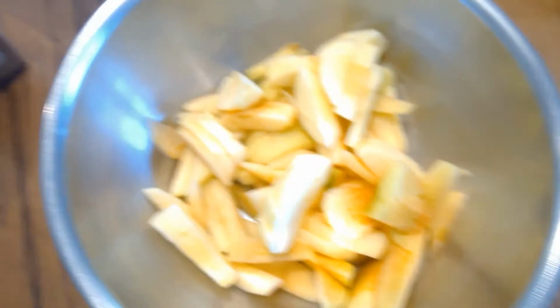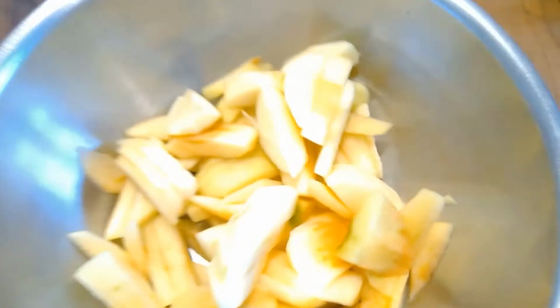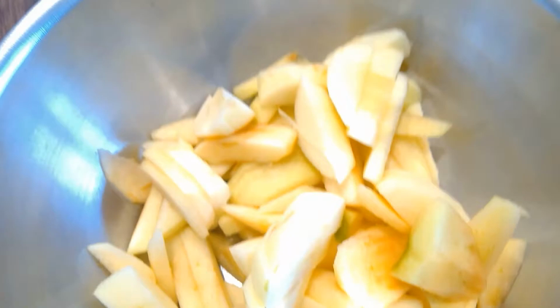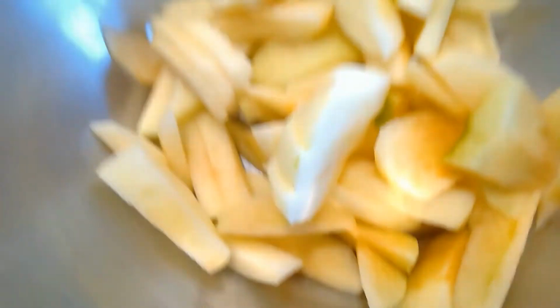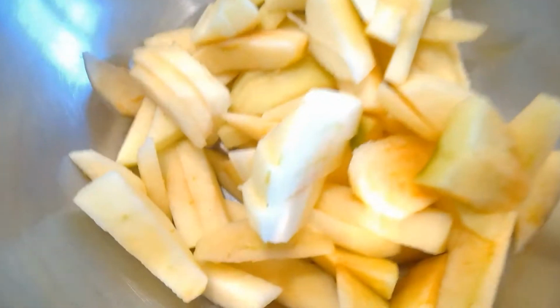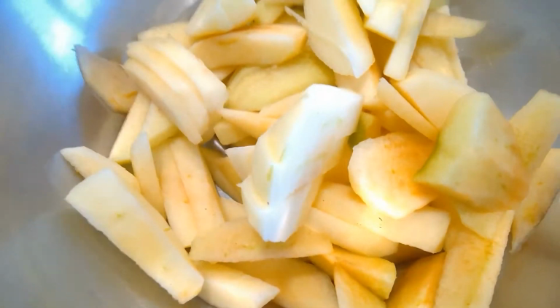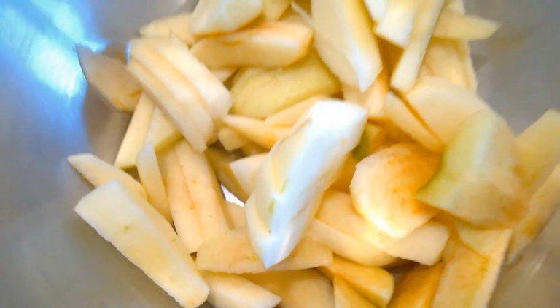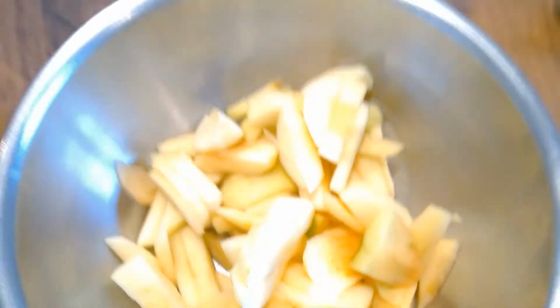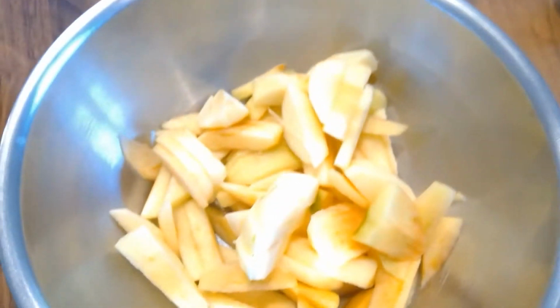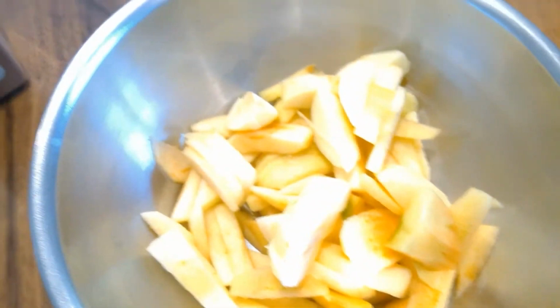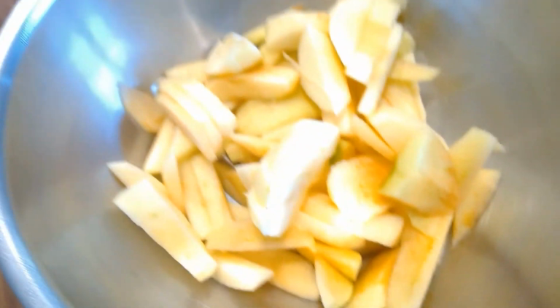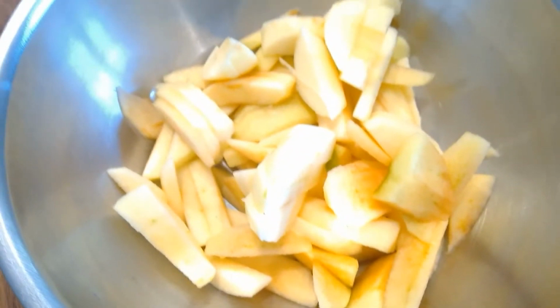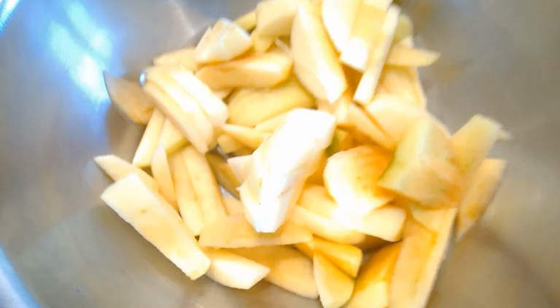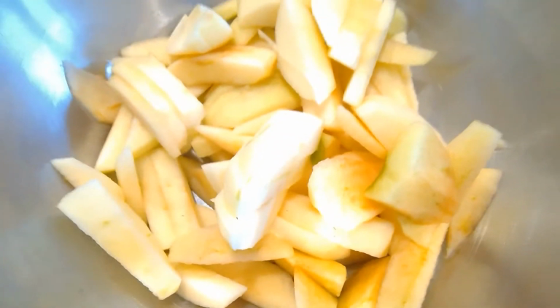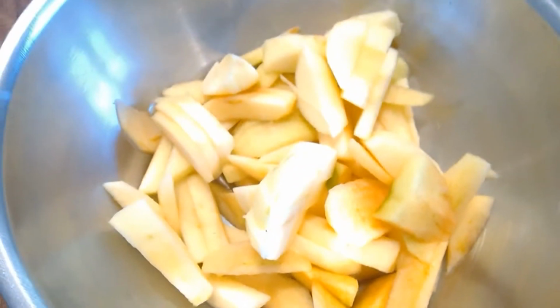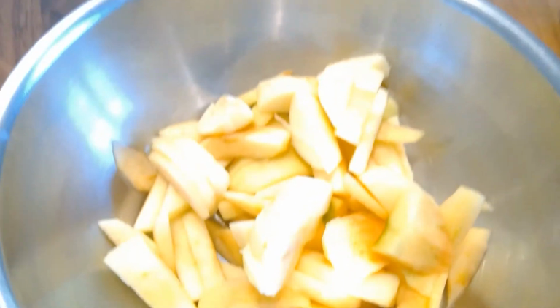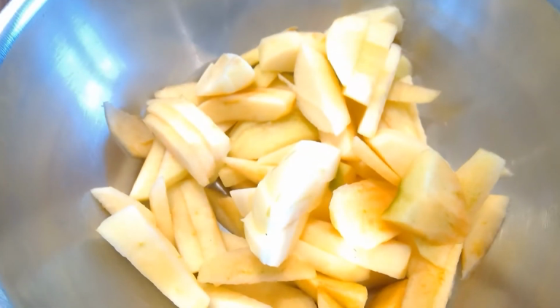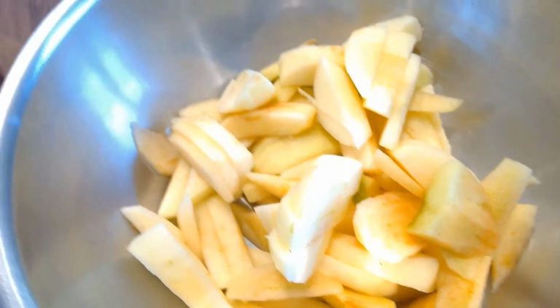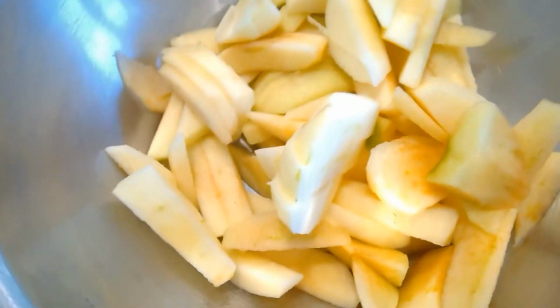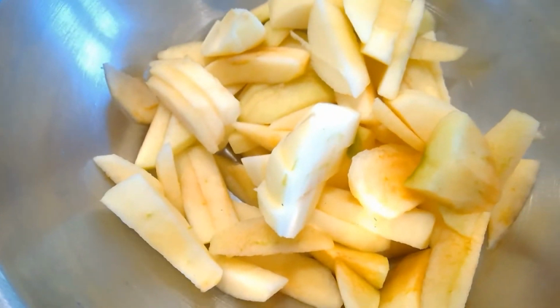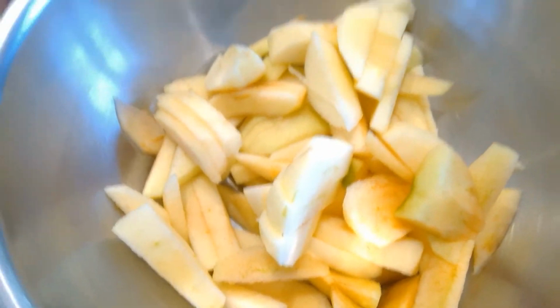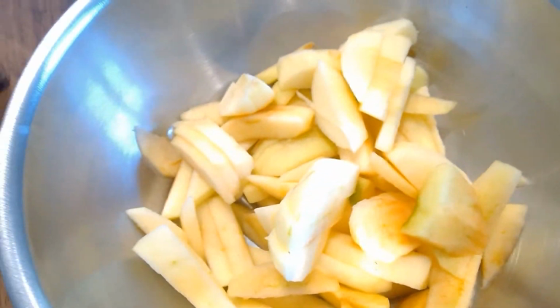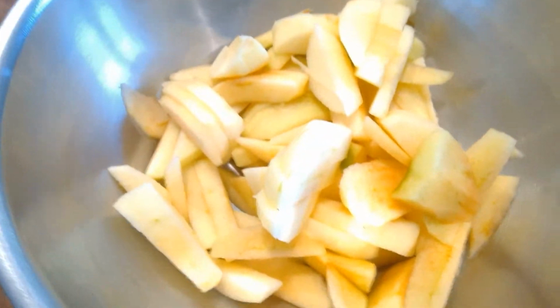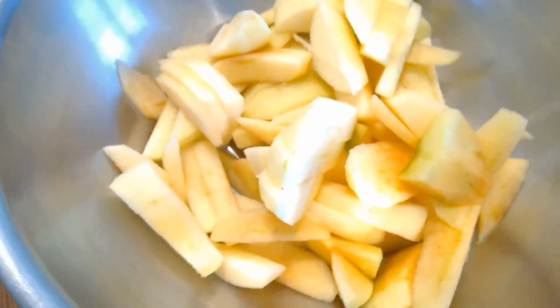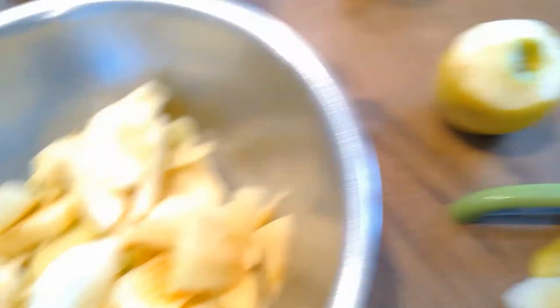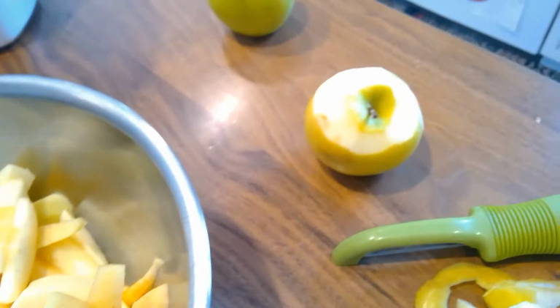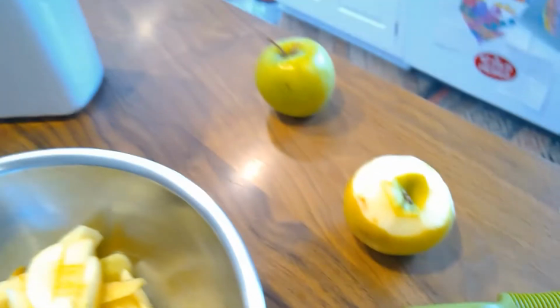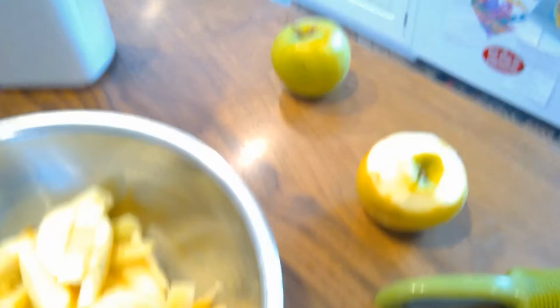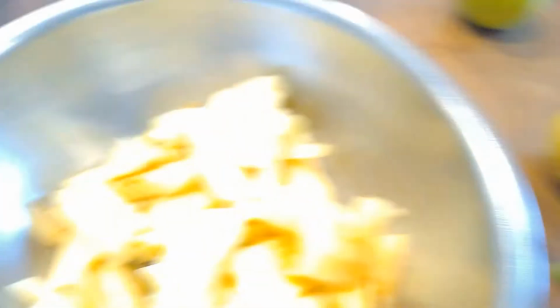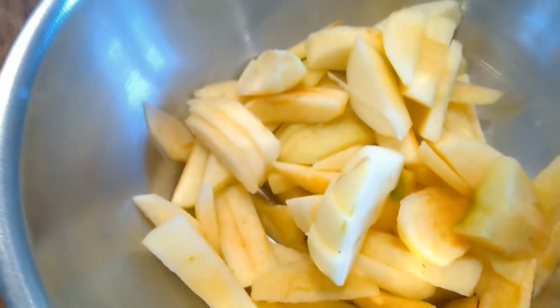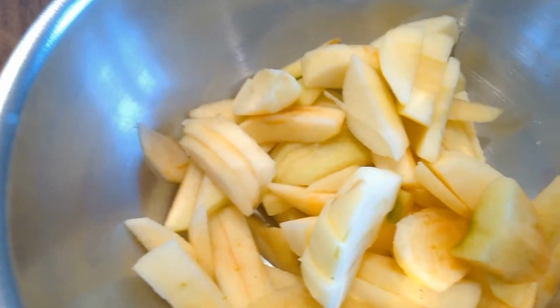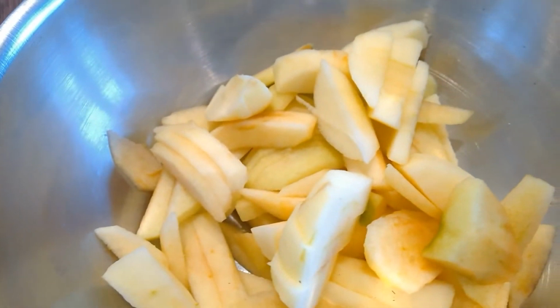You can see I've done more than three apples, but you can do as many or as little as you'd like. I've done about five apples, and I have two more over there that I will add soon.